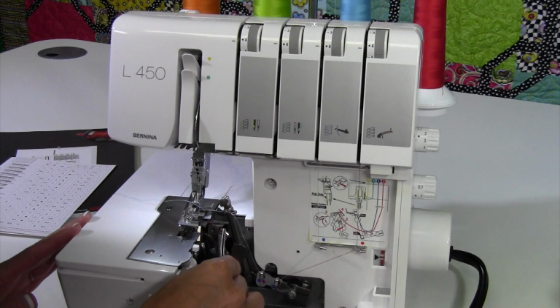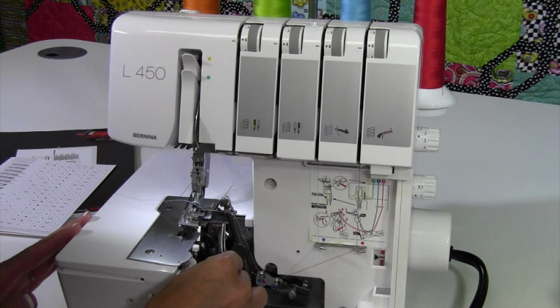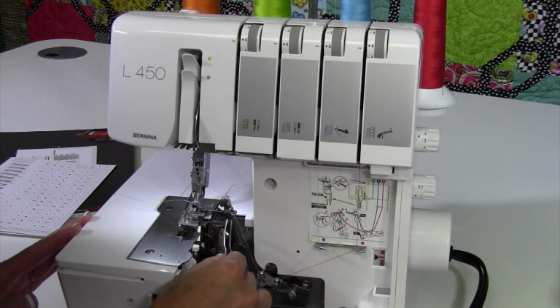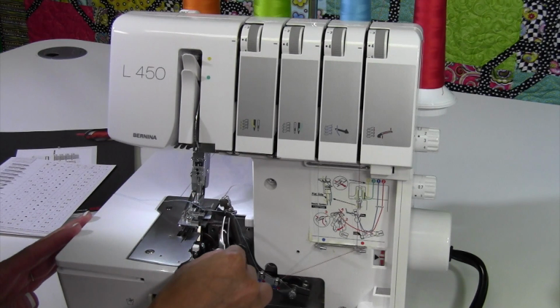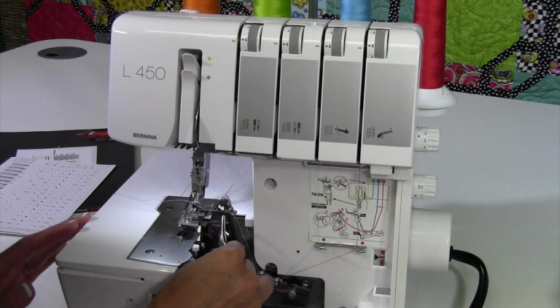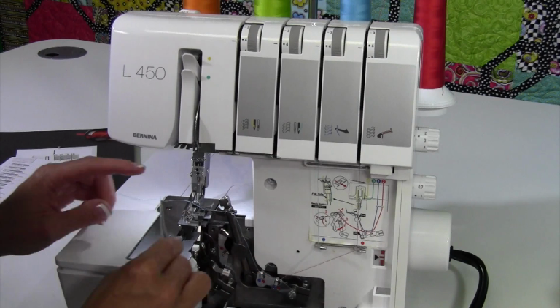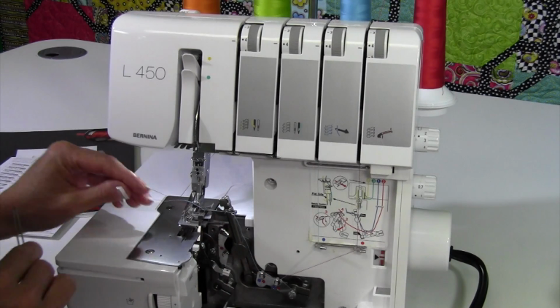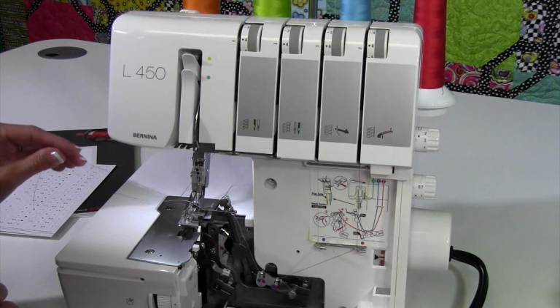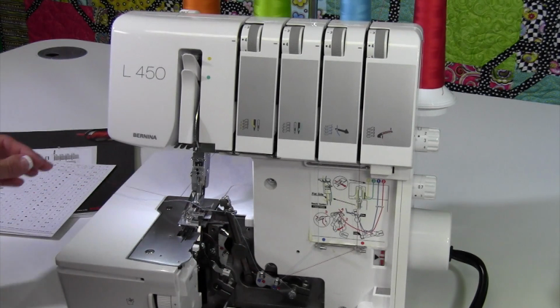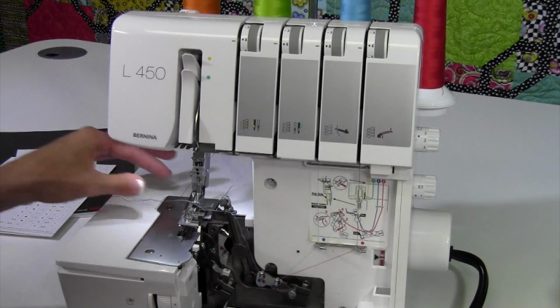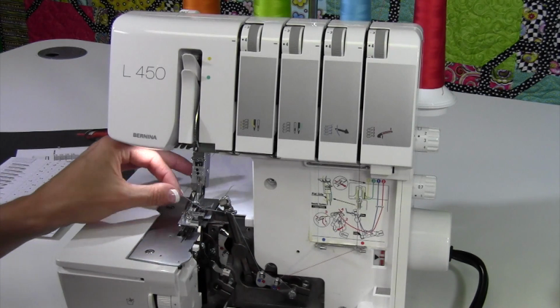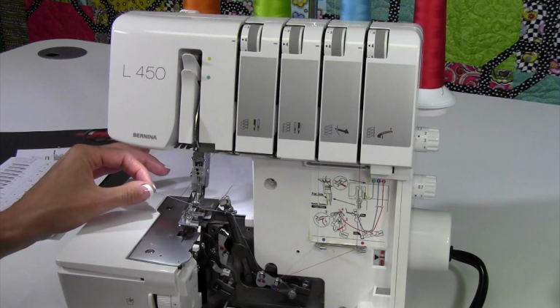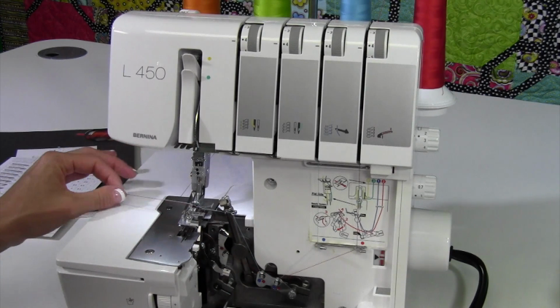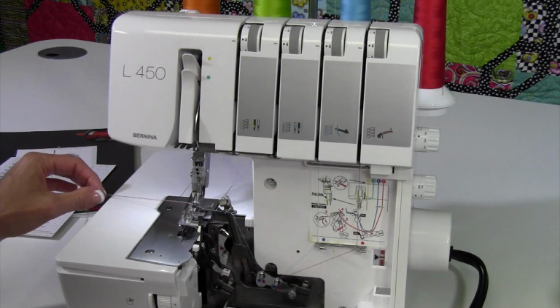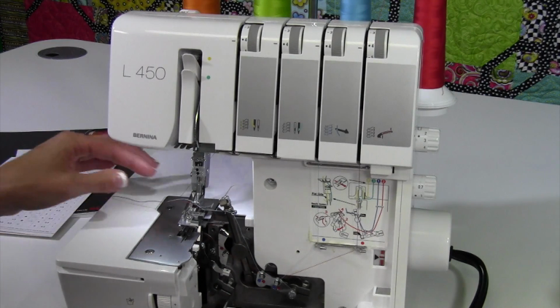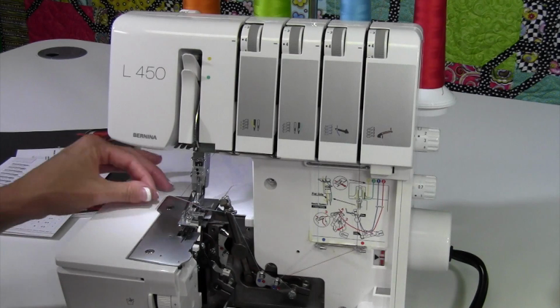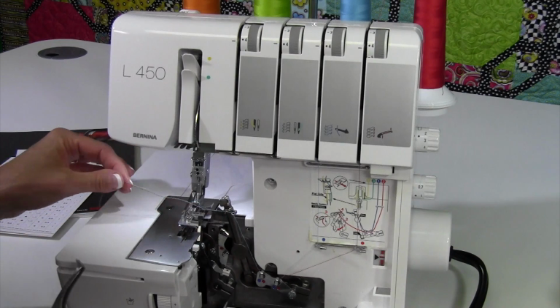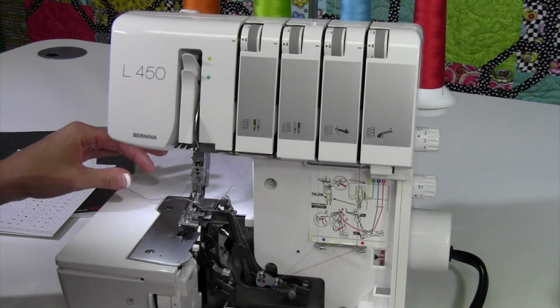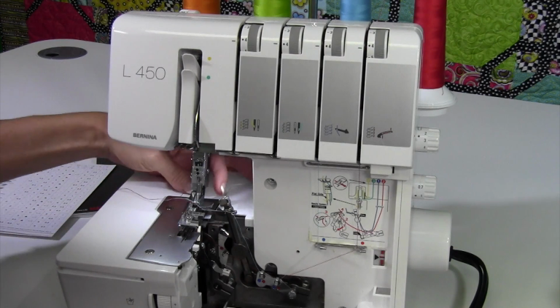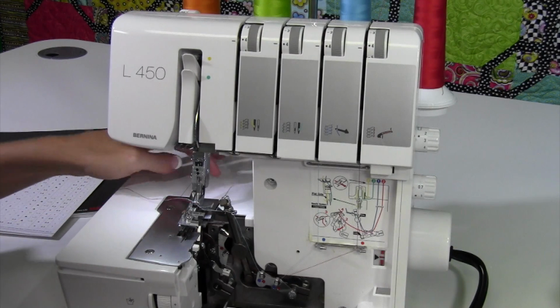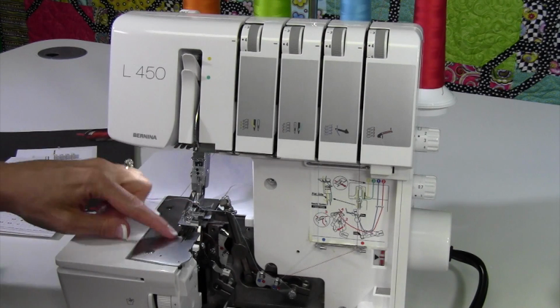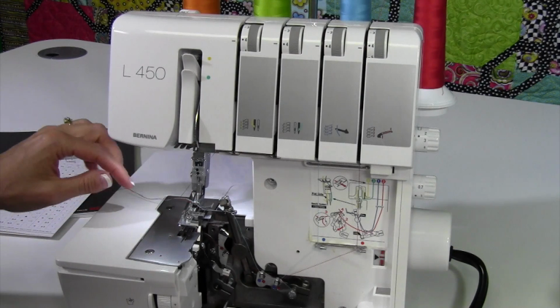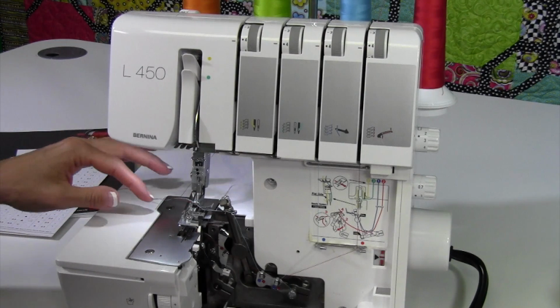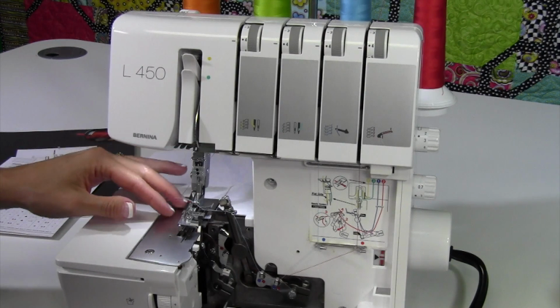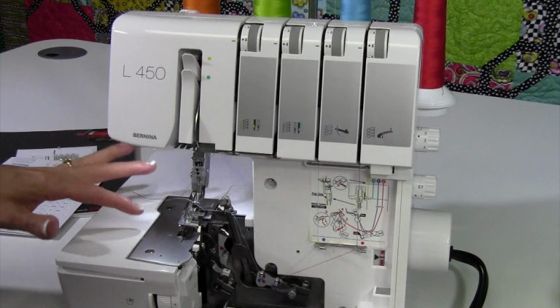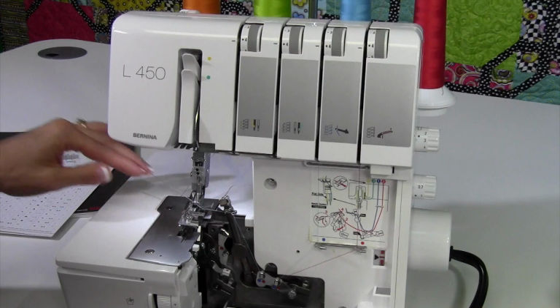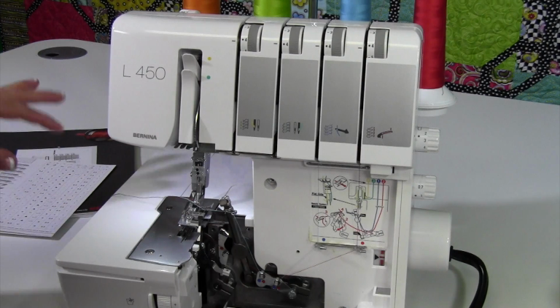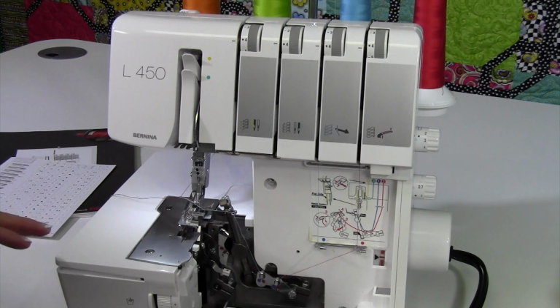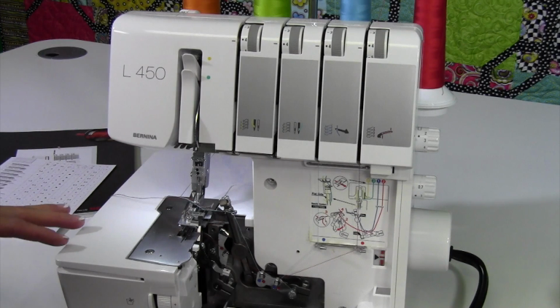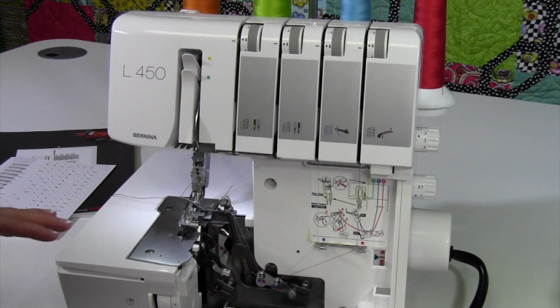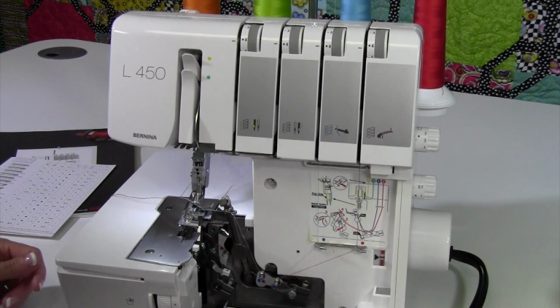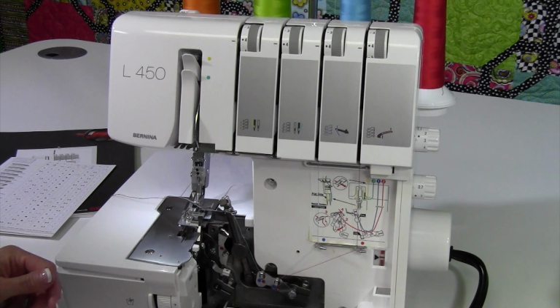Let's go ahead and finish threading the lower looper. Notice that I just laid the two looper threads over the presser foot — they can go to the front, to the back, or underneath the presser foot, whatever works for you. They'll all get into that chain once we get going.